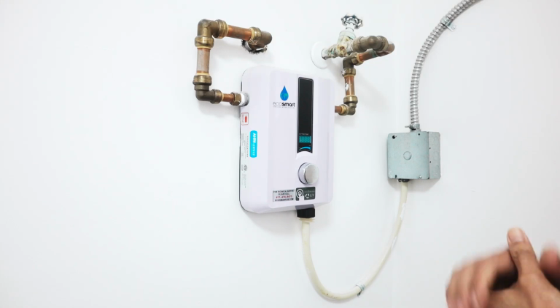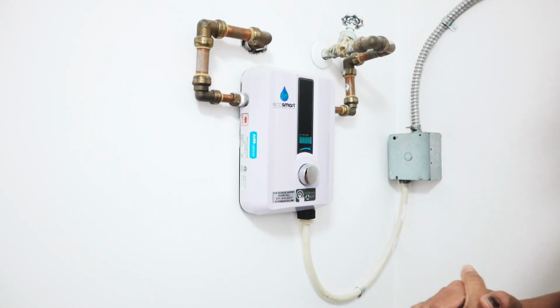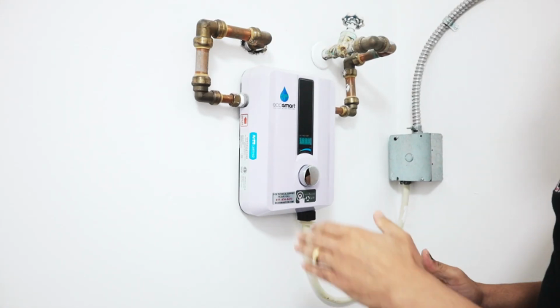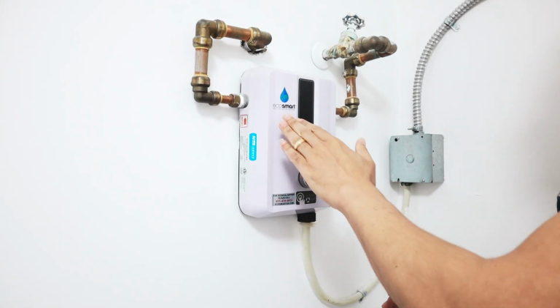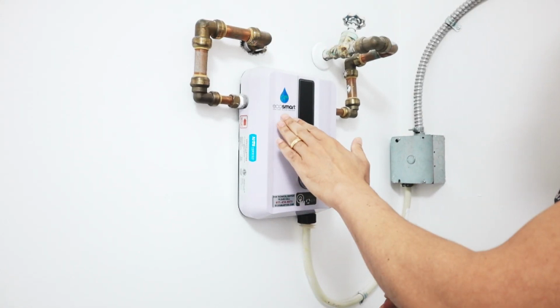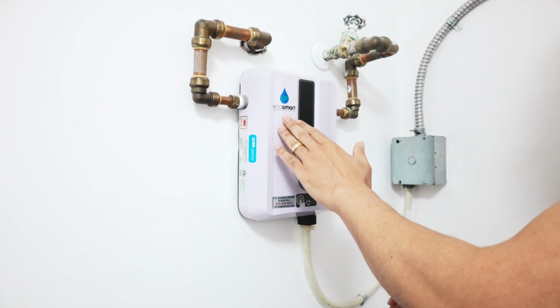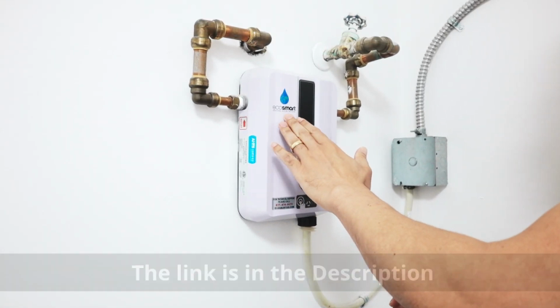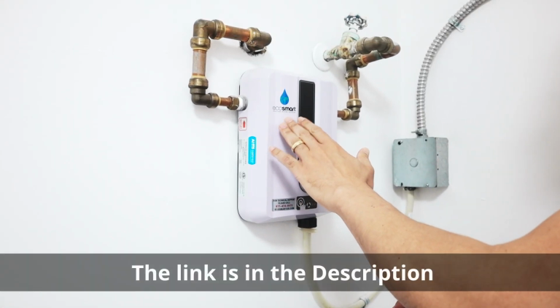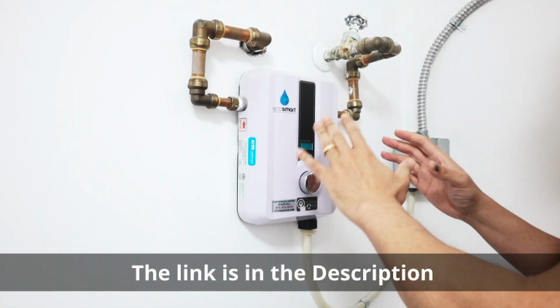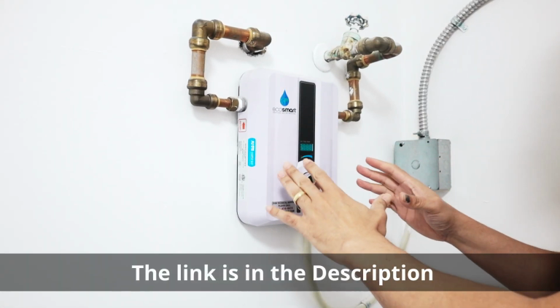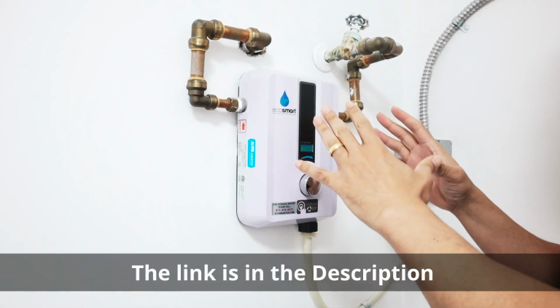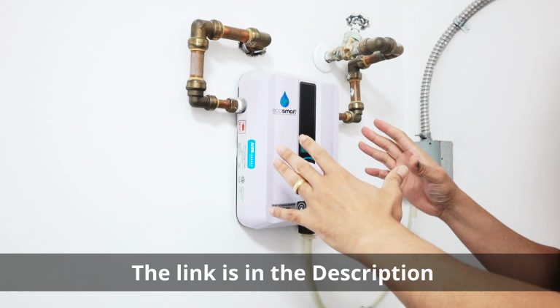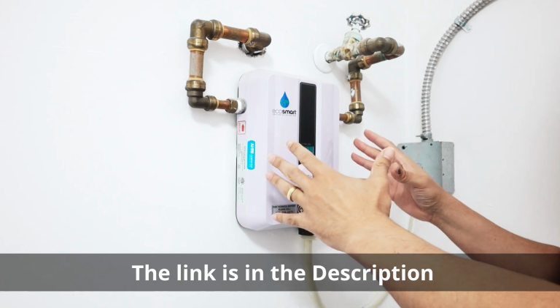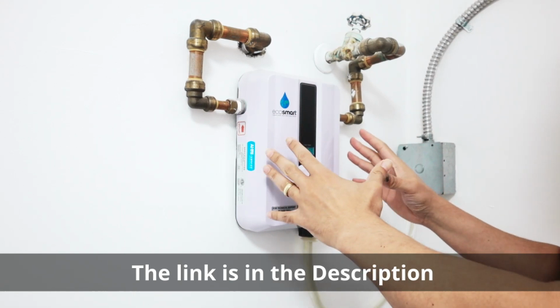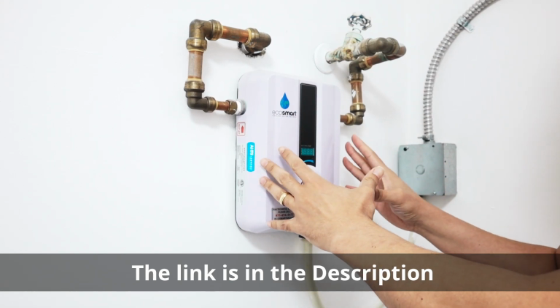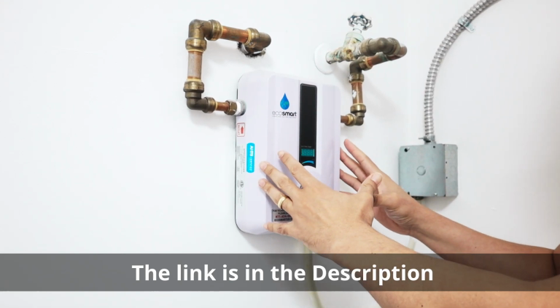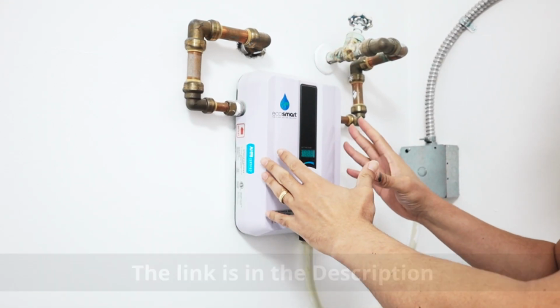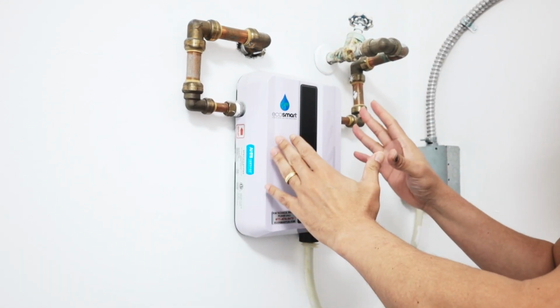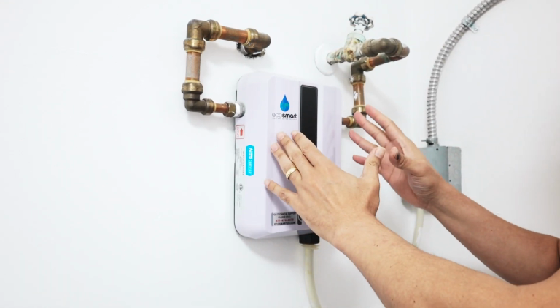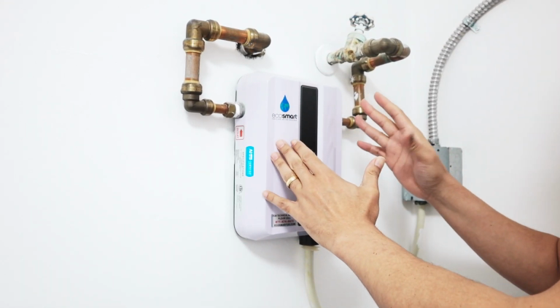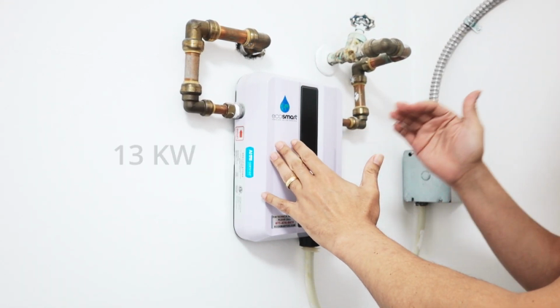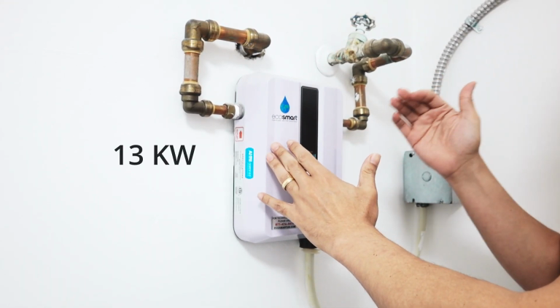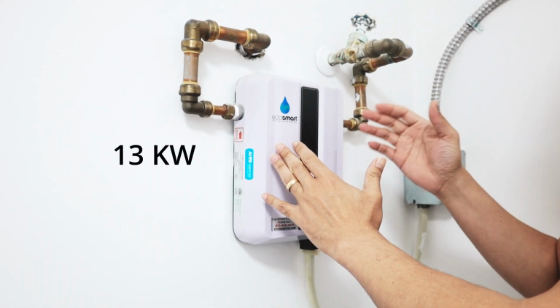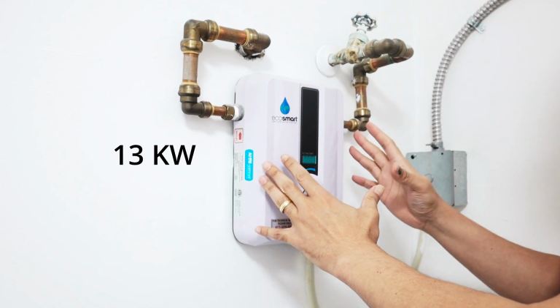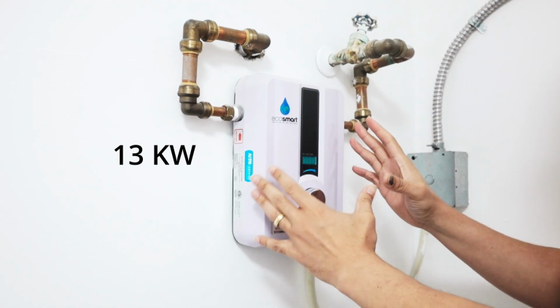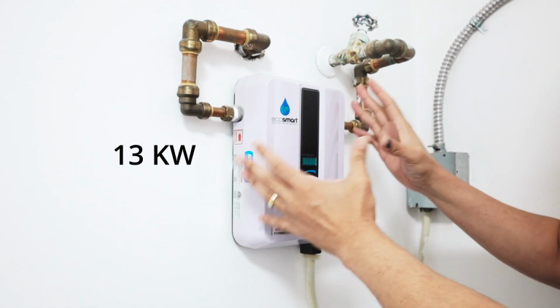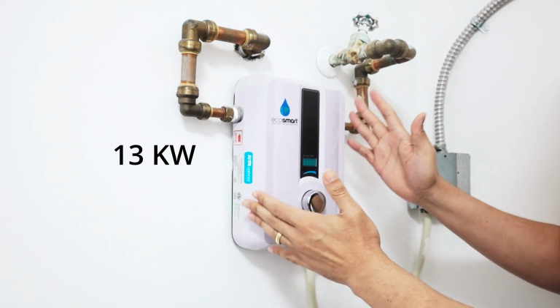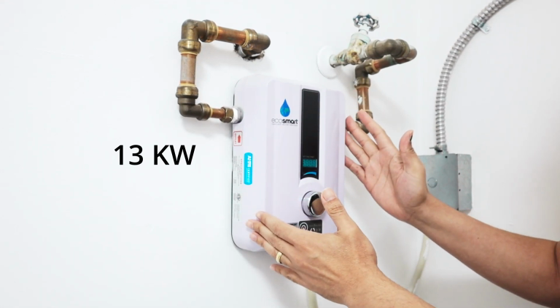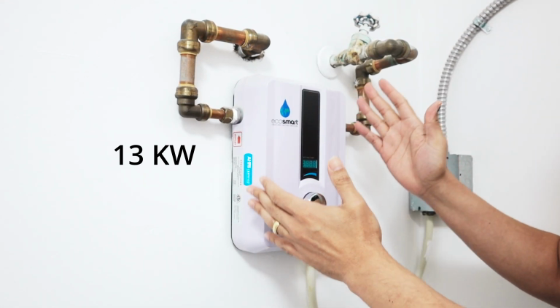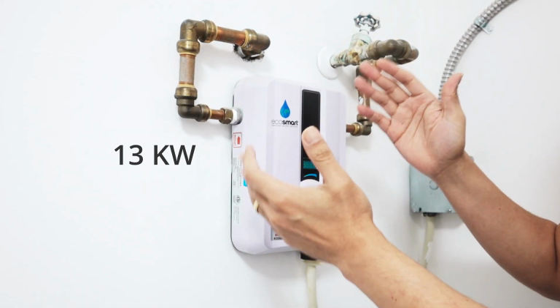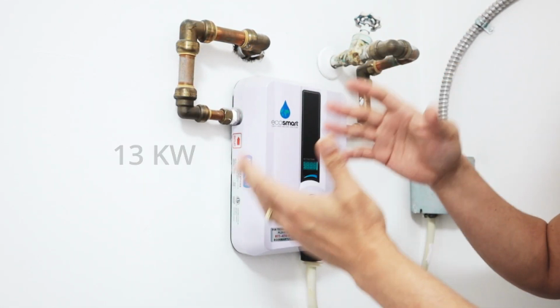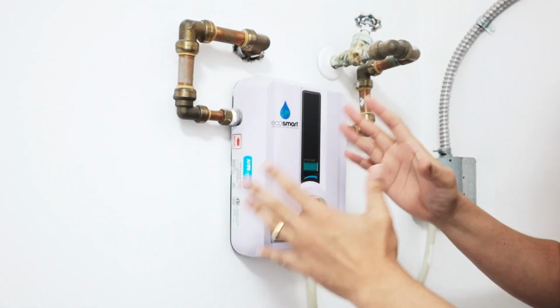Hello guys, let's talk today about this EcoSmart 11 I have here on my laundry. I've been using this for a while and it works pretty fine. This is the EcoSmart 11 with 13 kilowatts — it's enough for a shower and for a faucet here.